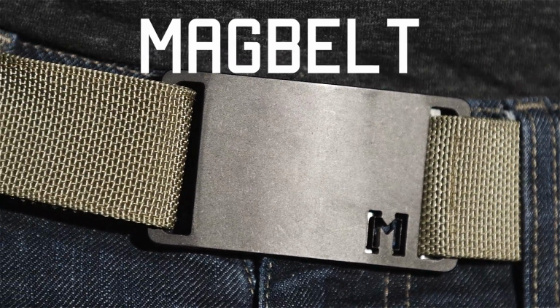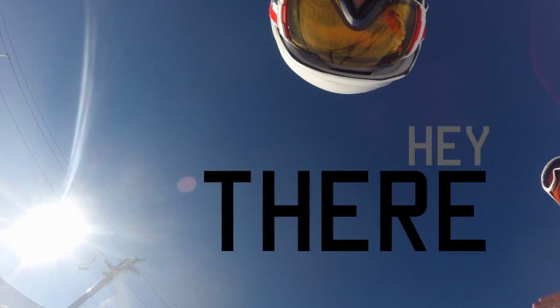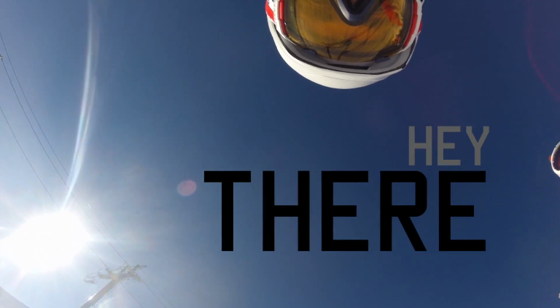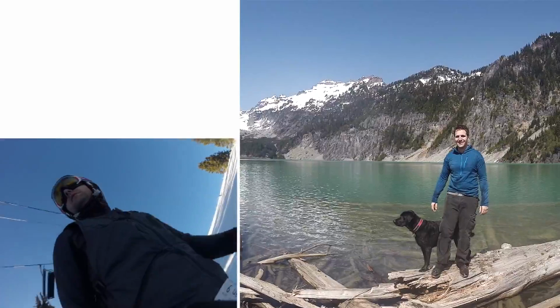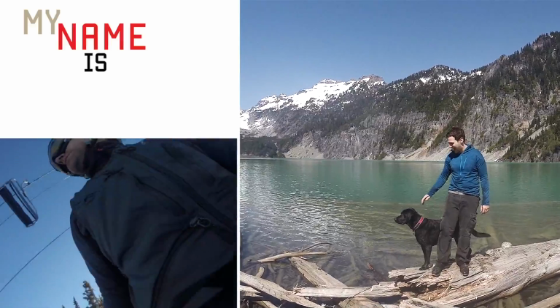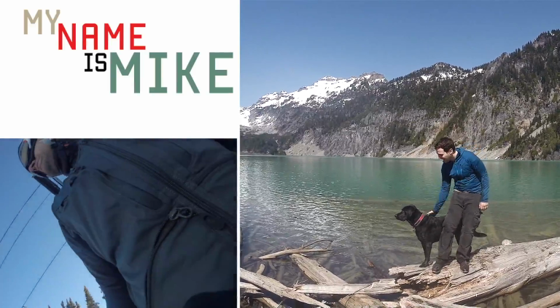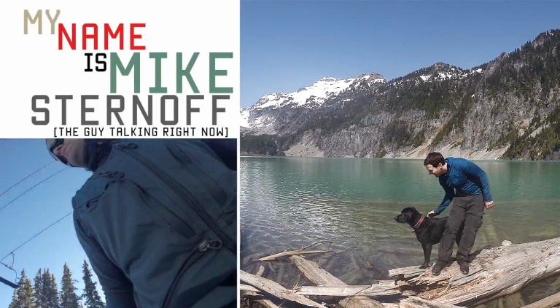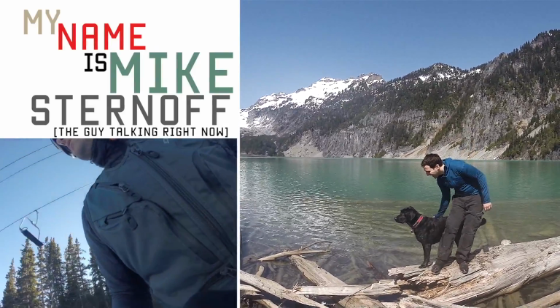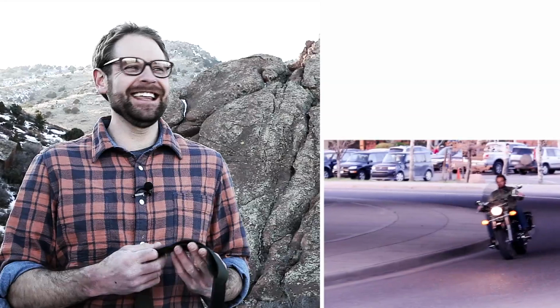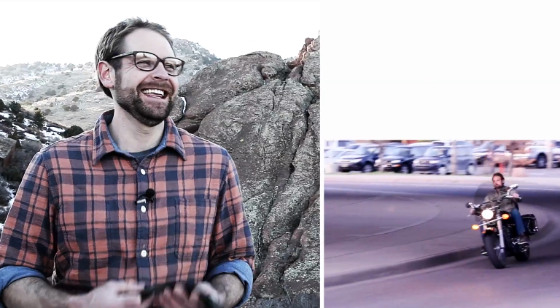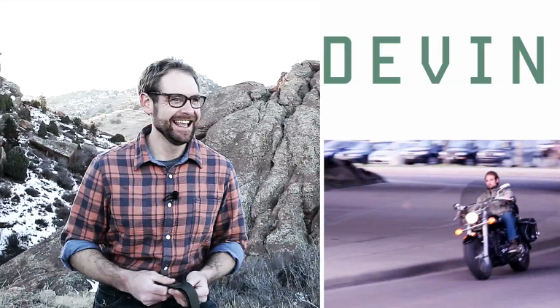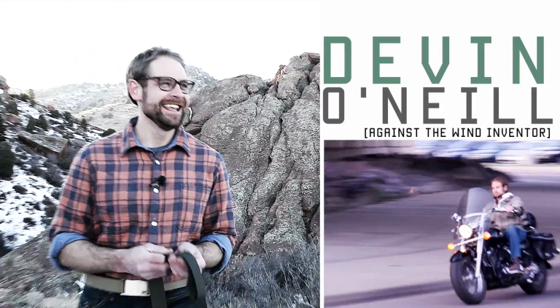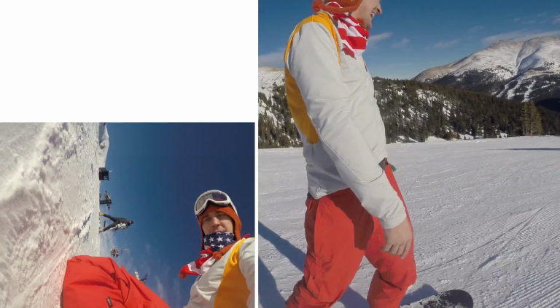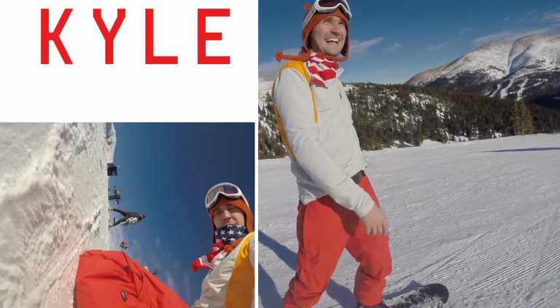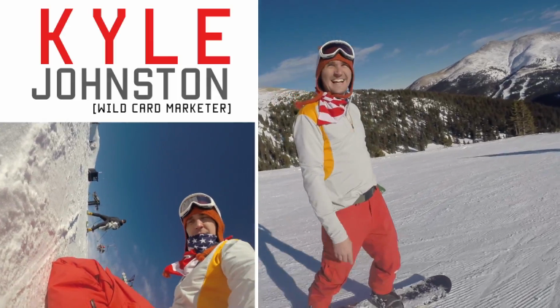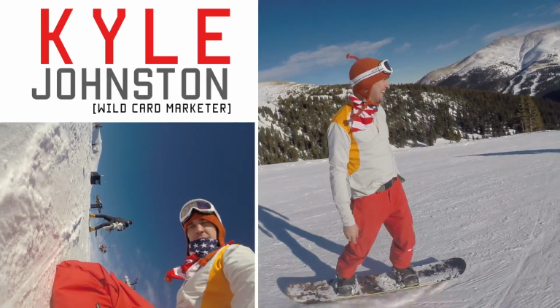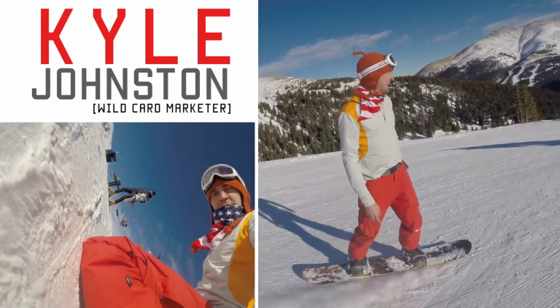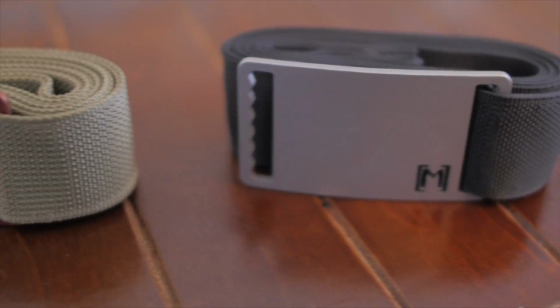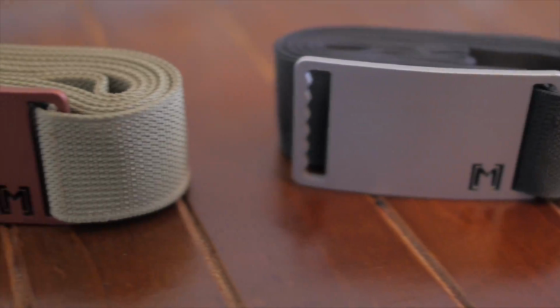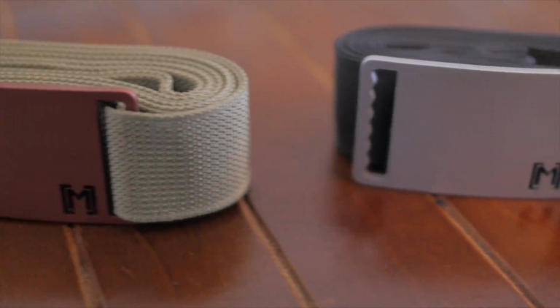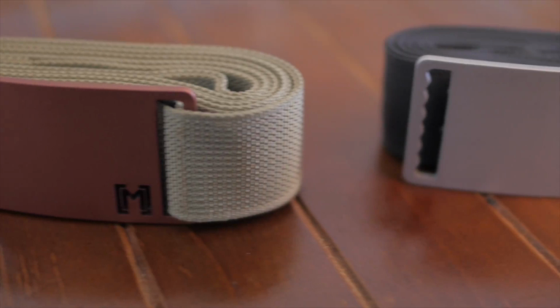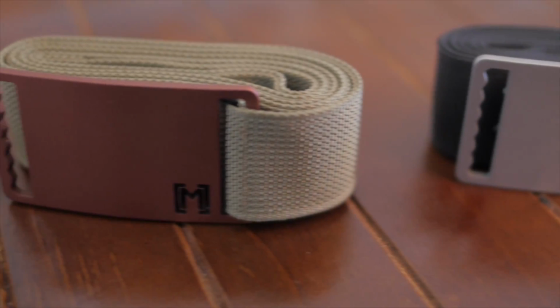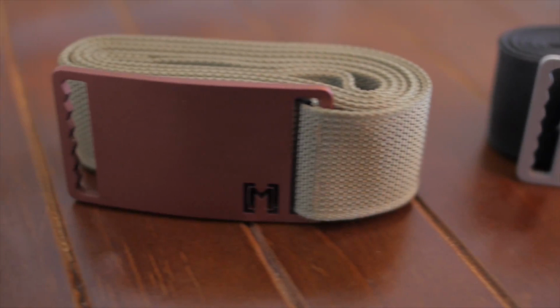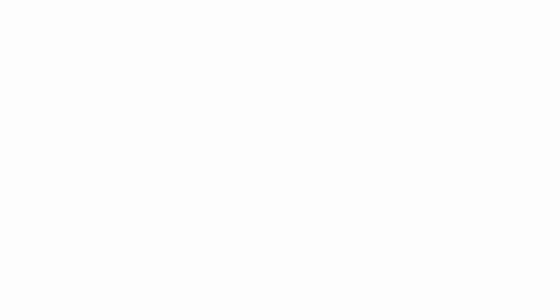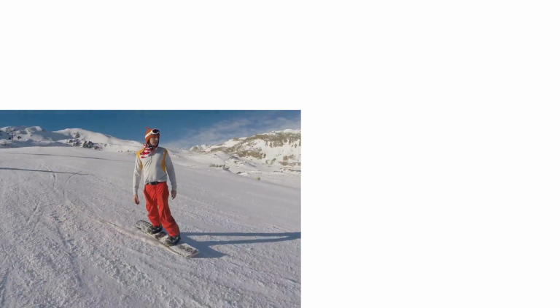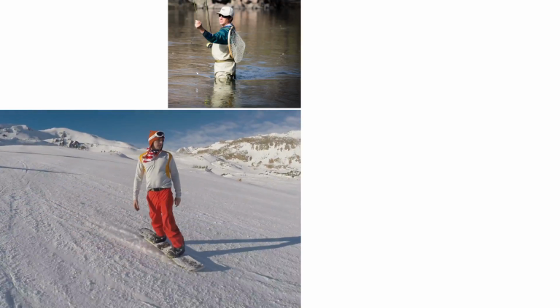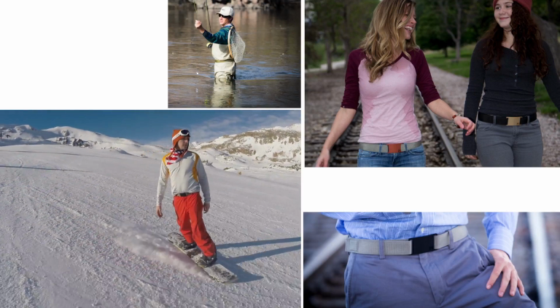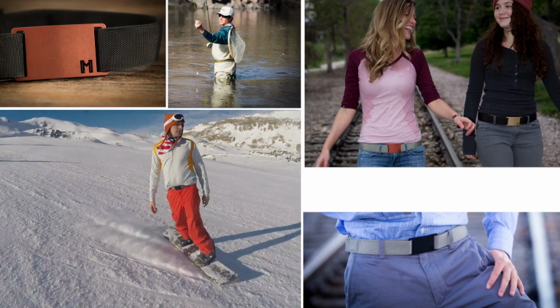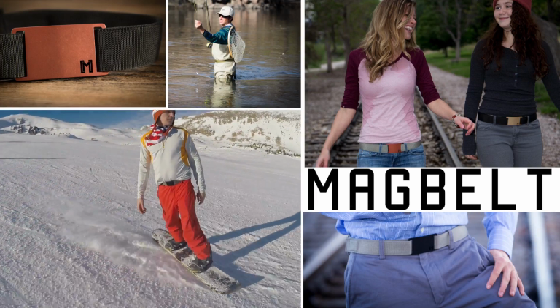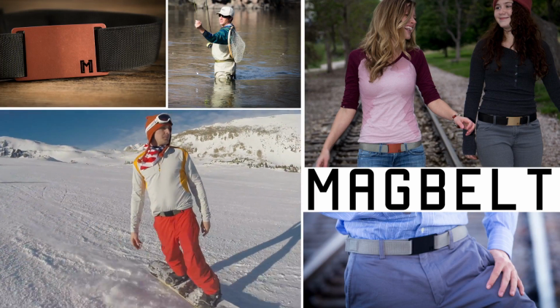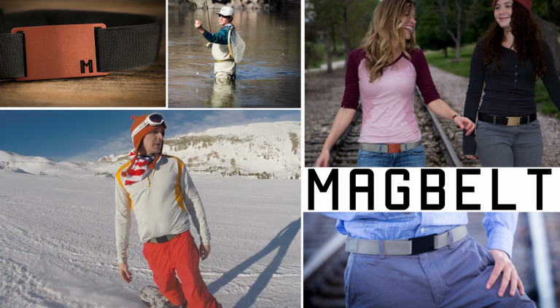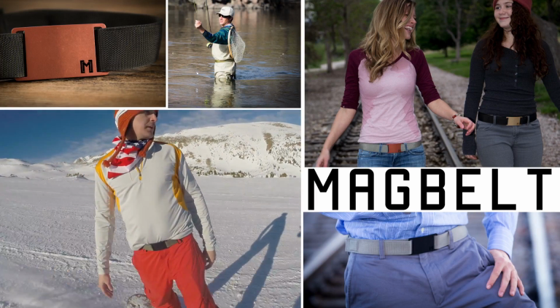Hey there! My name is Mike Sternoff. These are my friends Devin O'Neill and Kyle Johnston. Our Kickstarter project is the Mag Belt, a magnetic belt that fits perfectly to your waistline.